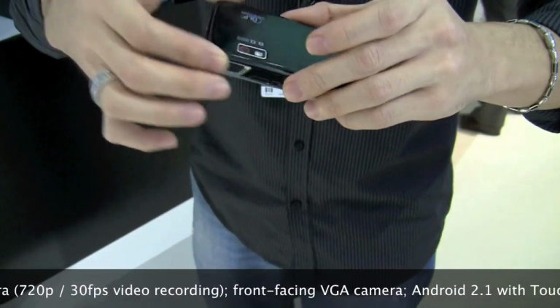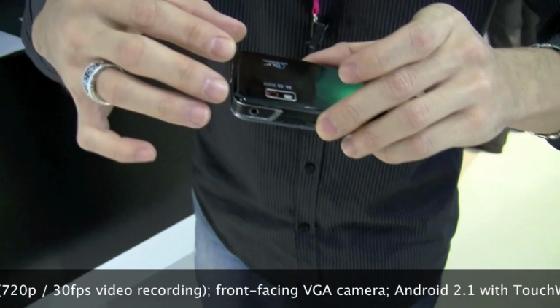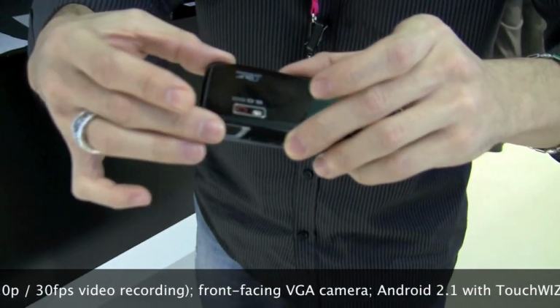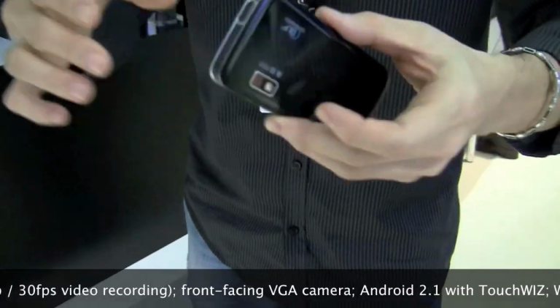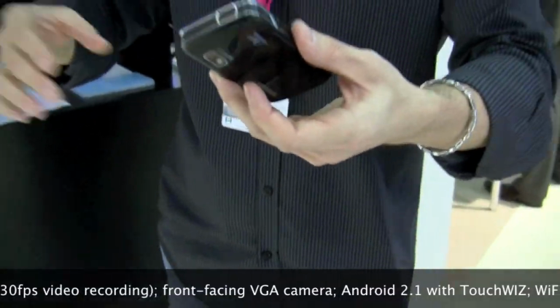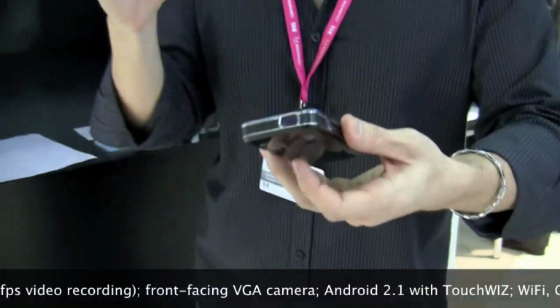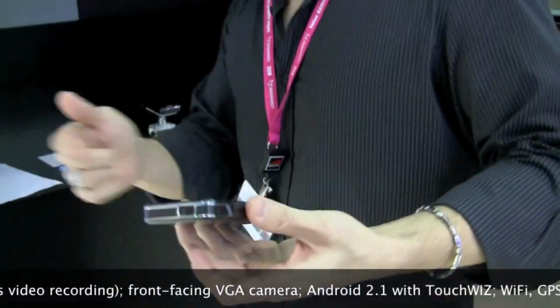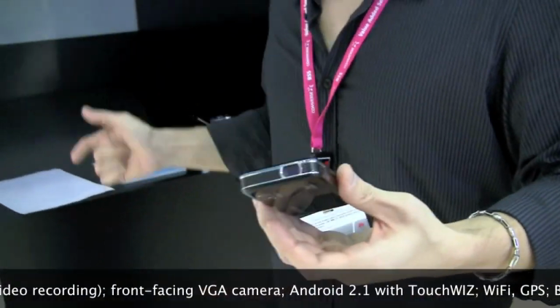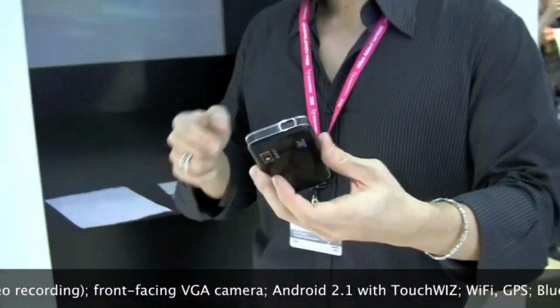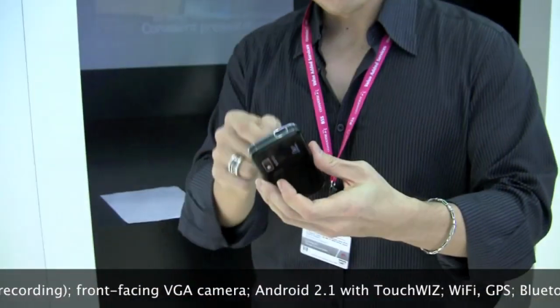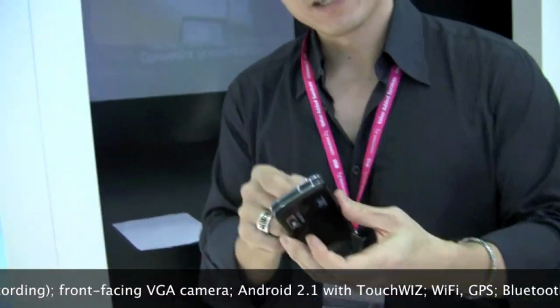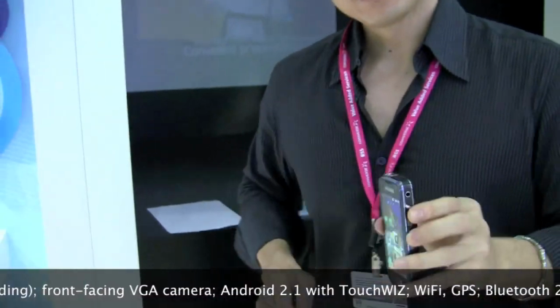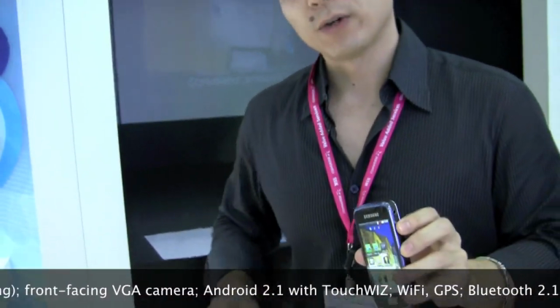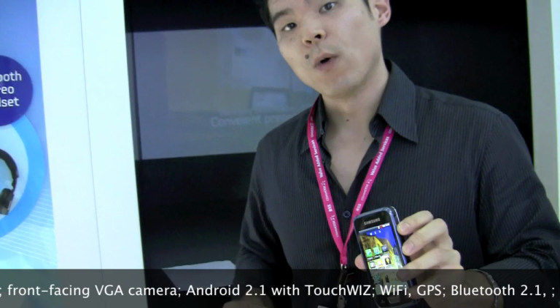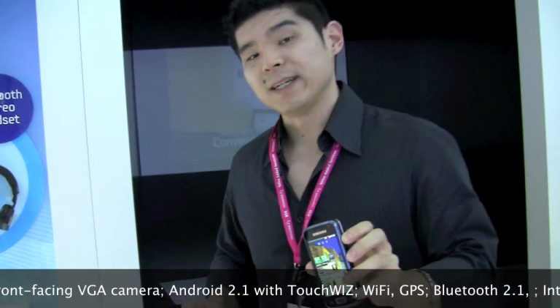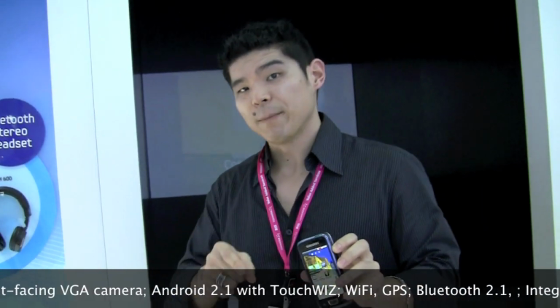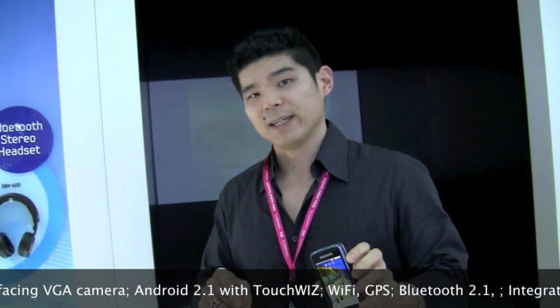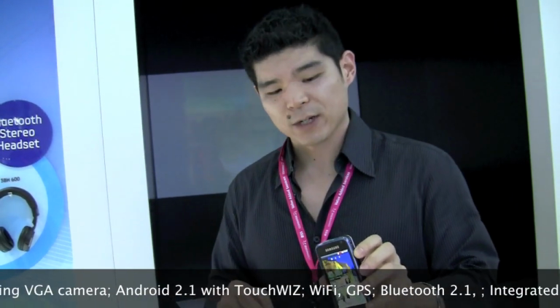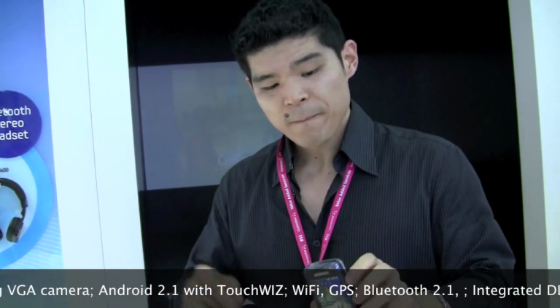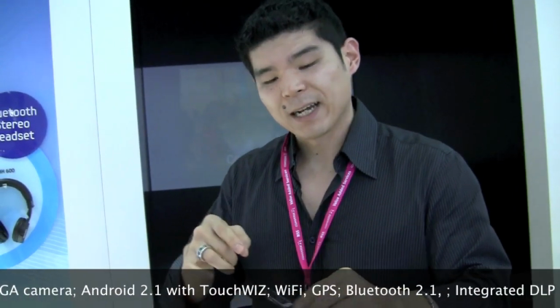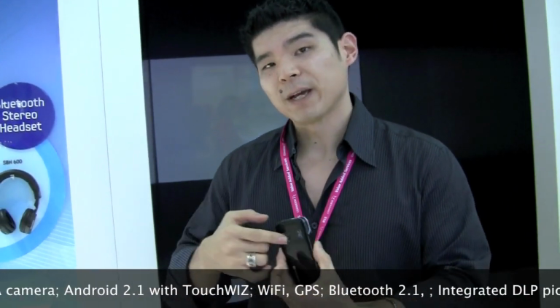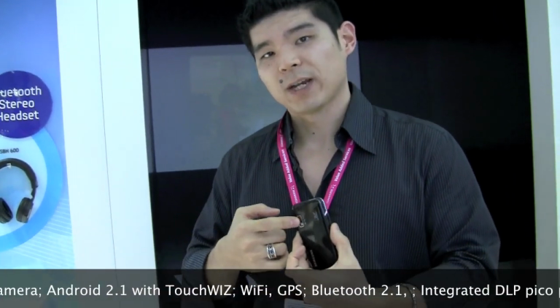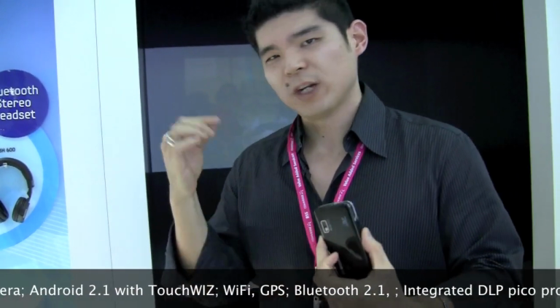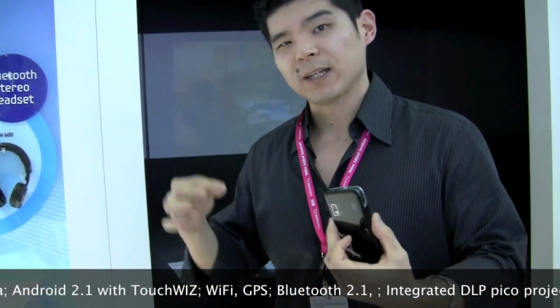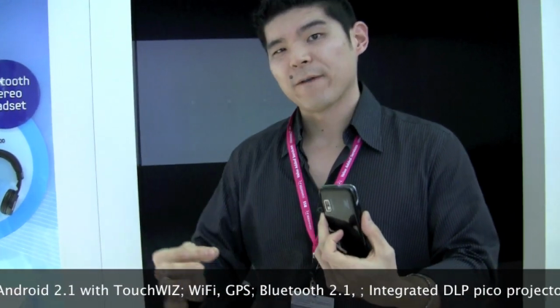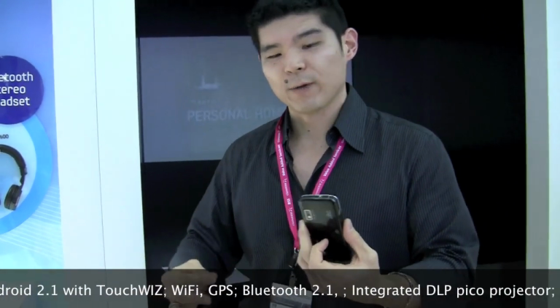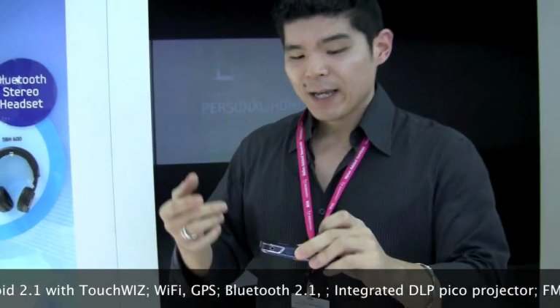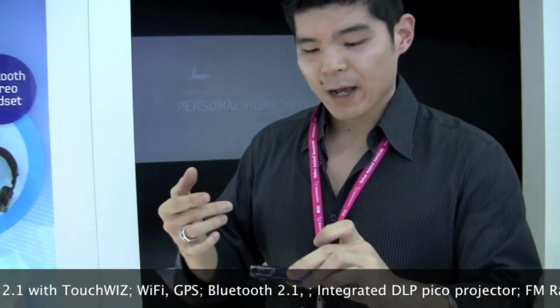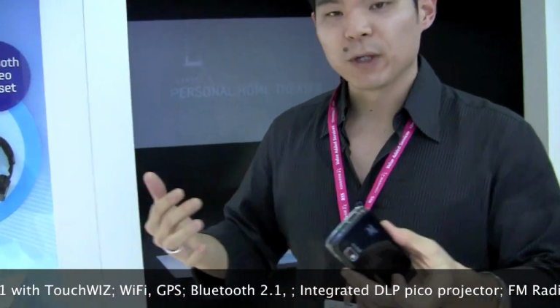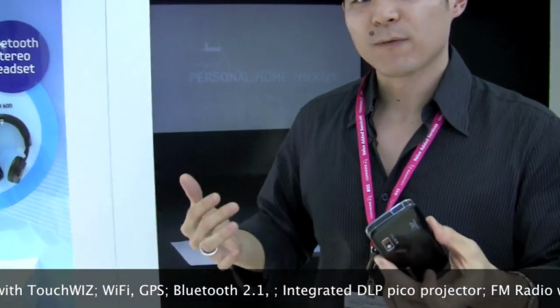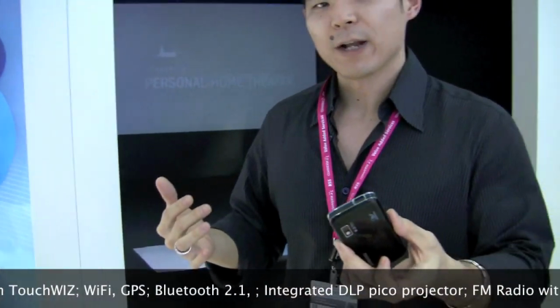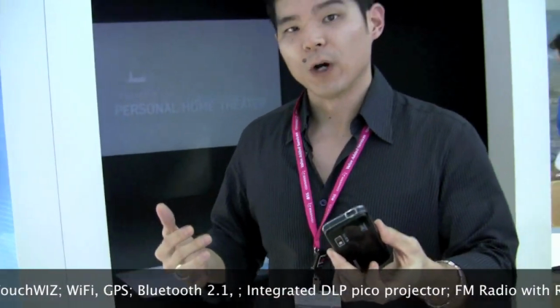It's very well integrated into the phone. It's got a 3.7 inch capacitive touchscreen AMOLED, an 8 megapixel camera, GPS, Wi-Fi — everything you could ask for in an Android phone.